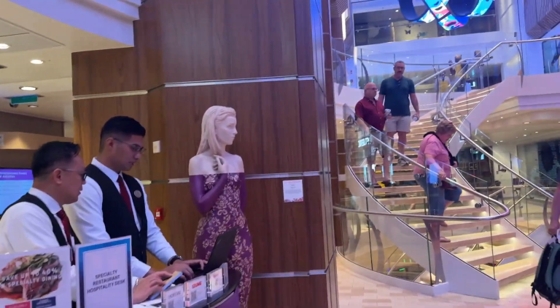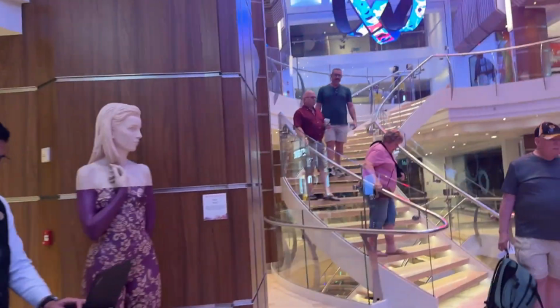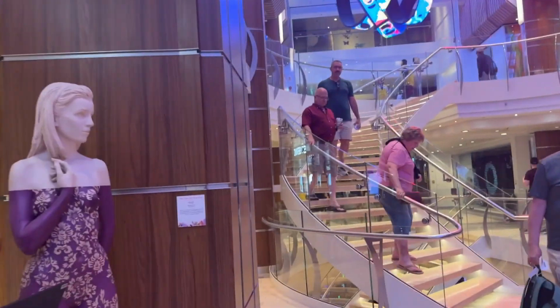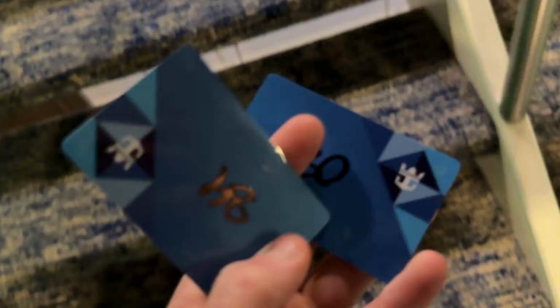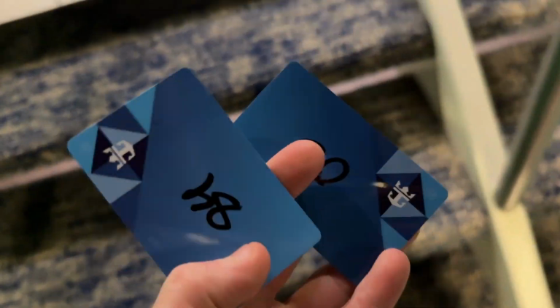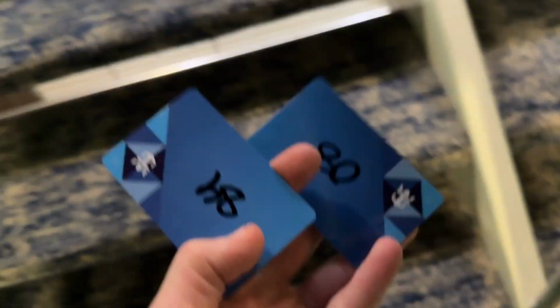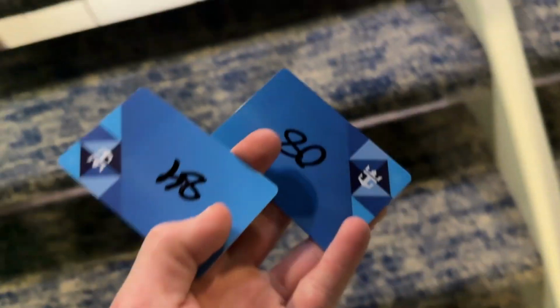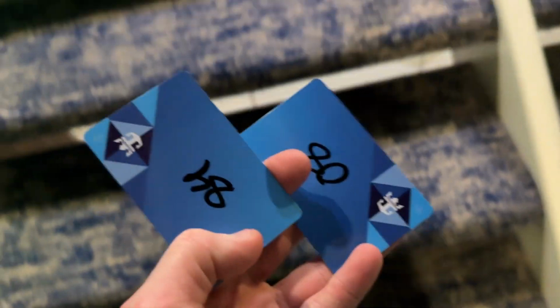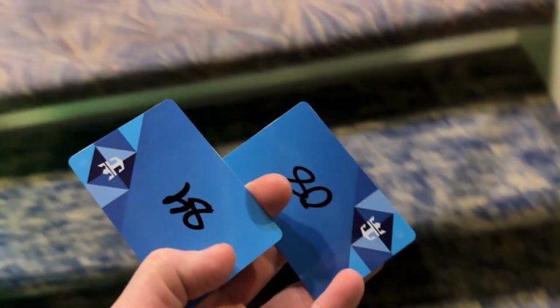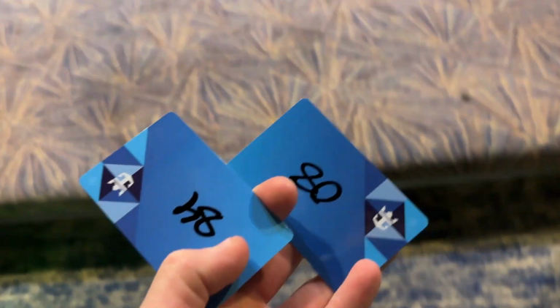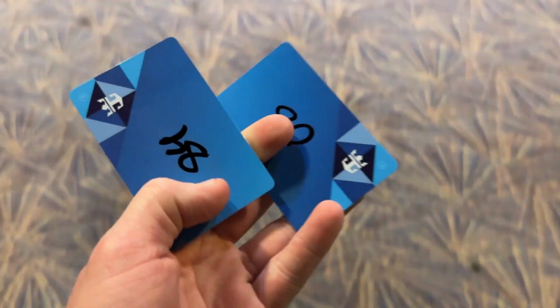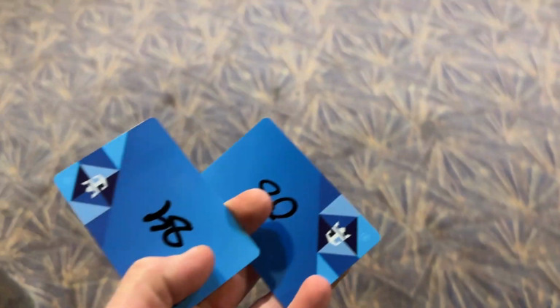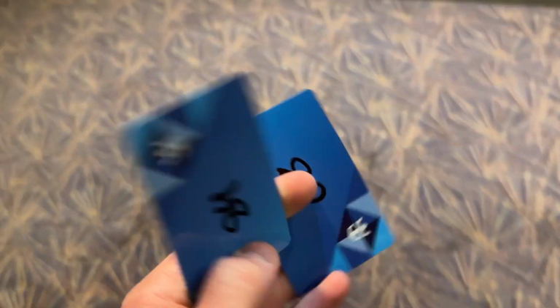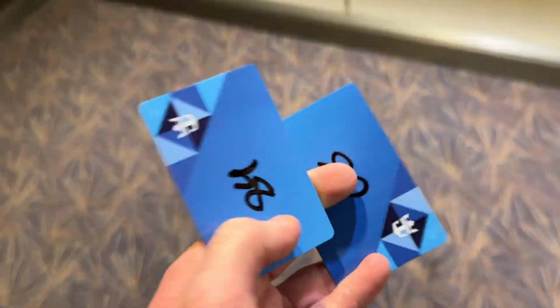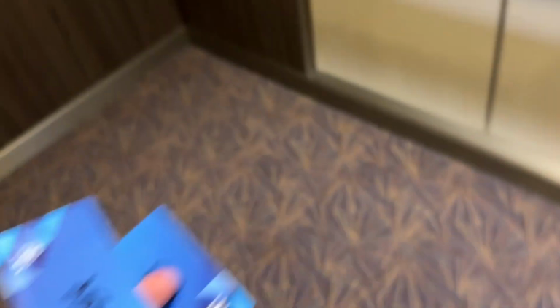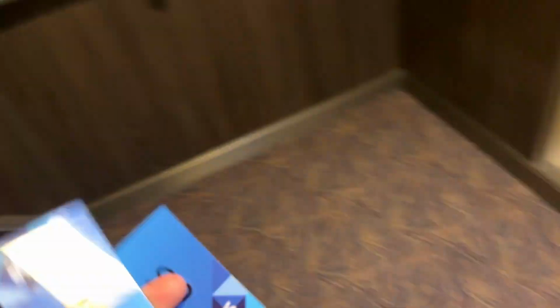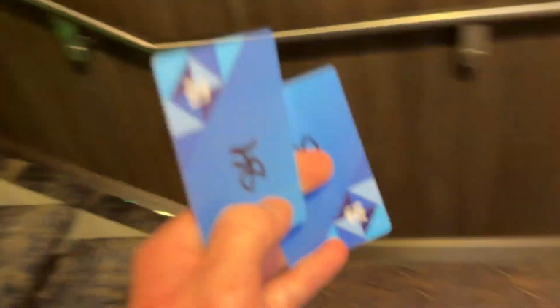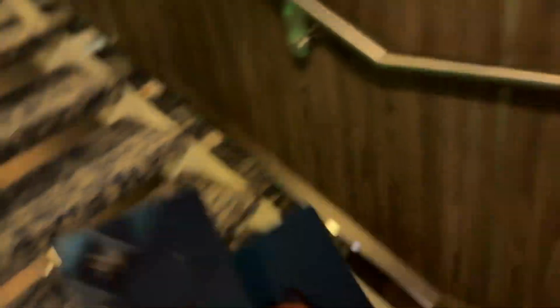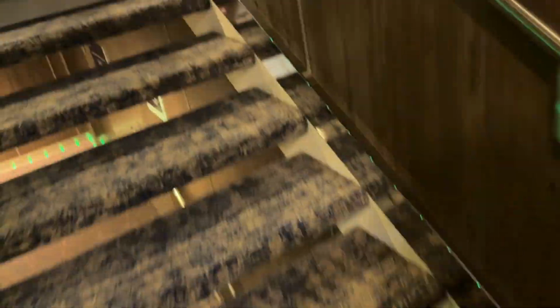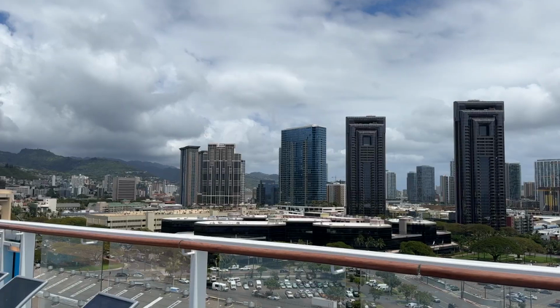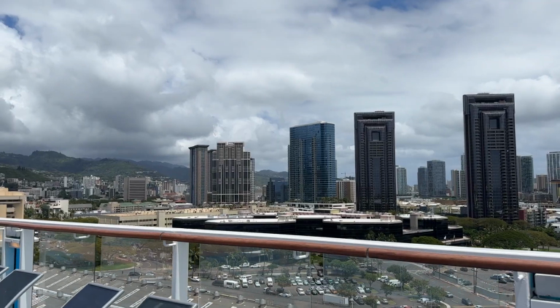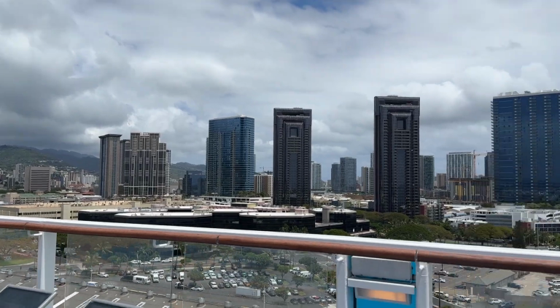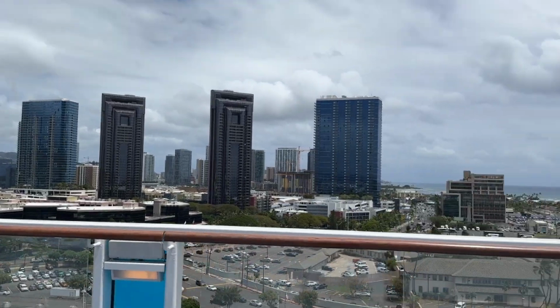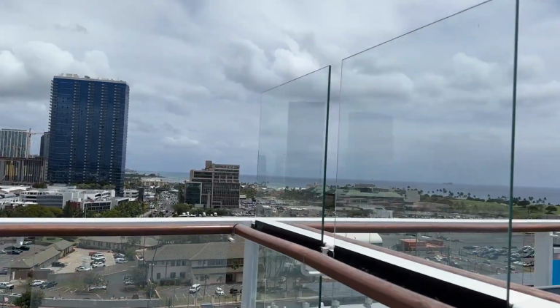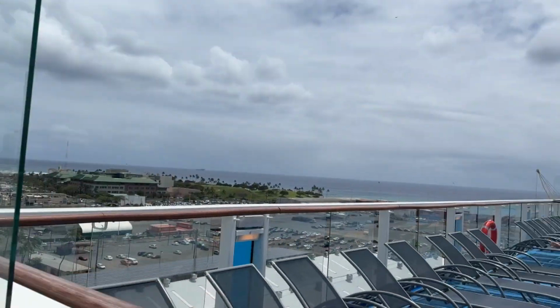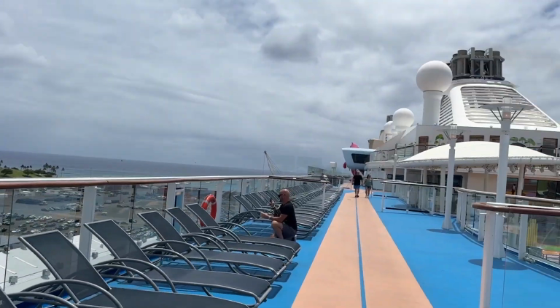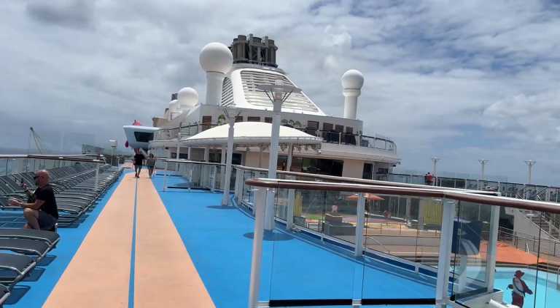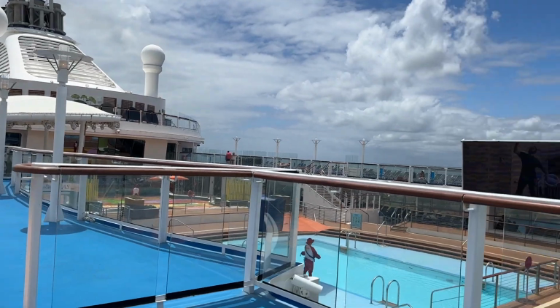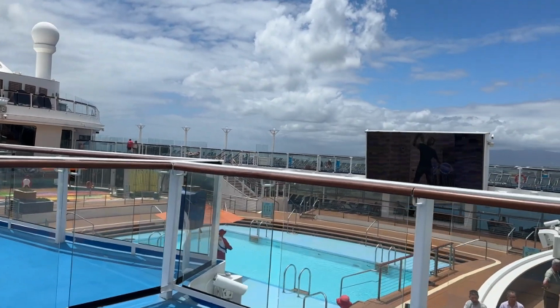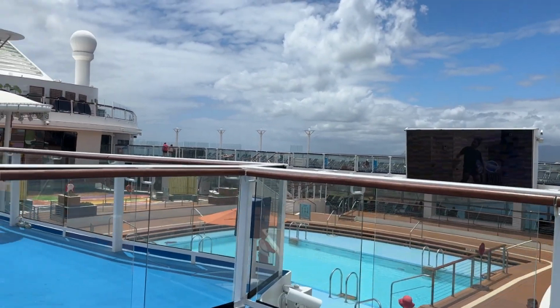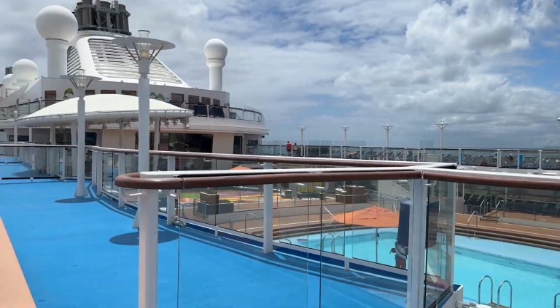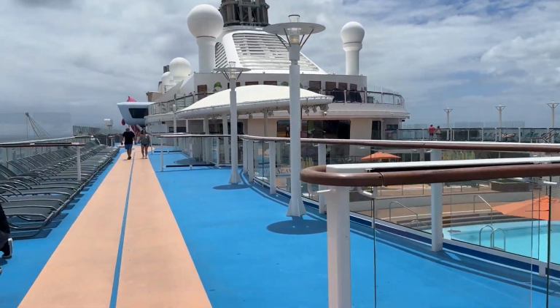We're gonna go find our room. Since we're in two separate rooms this trip, I got room keys for both rooms. This is our view of Honolulu from the ship. The ship is basically empty because nobody's boarding yet — it's only like 12:30.